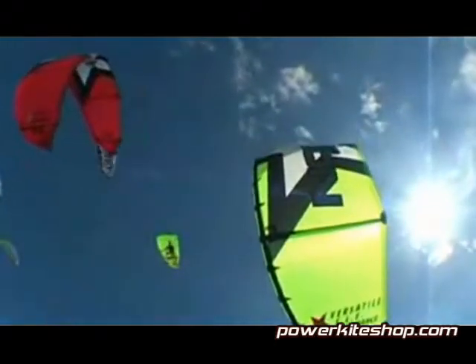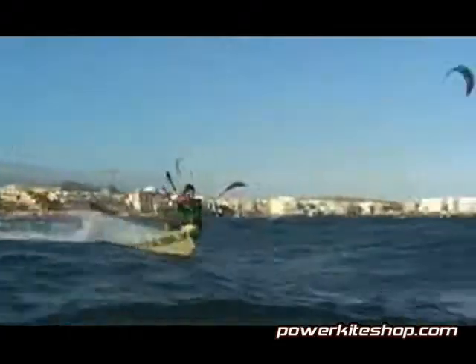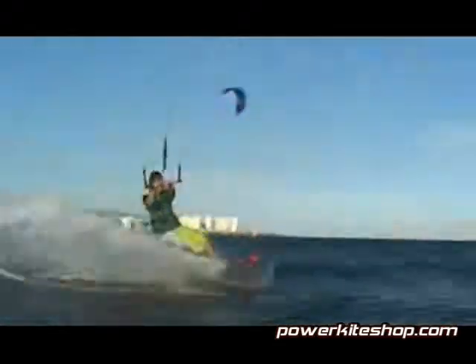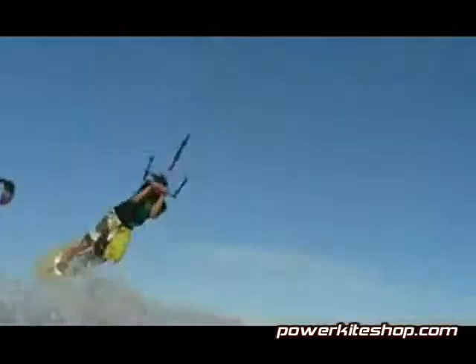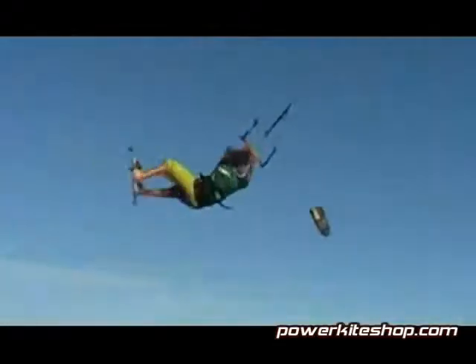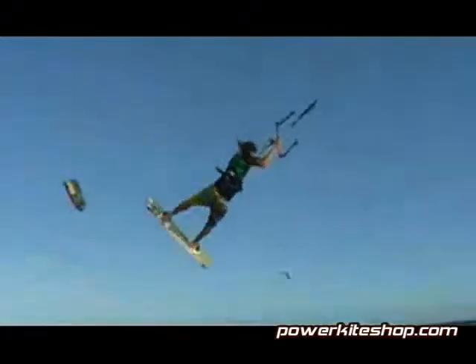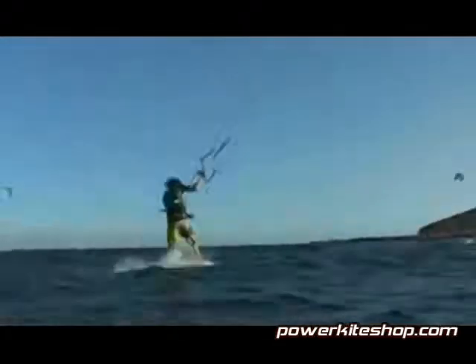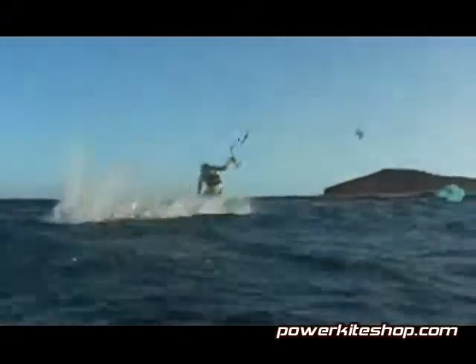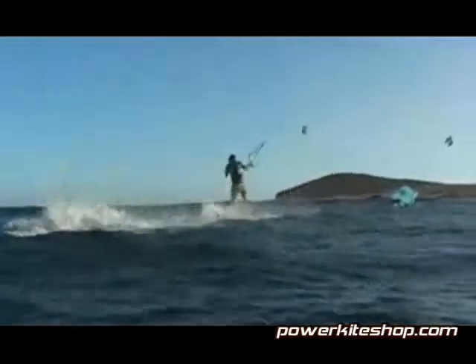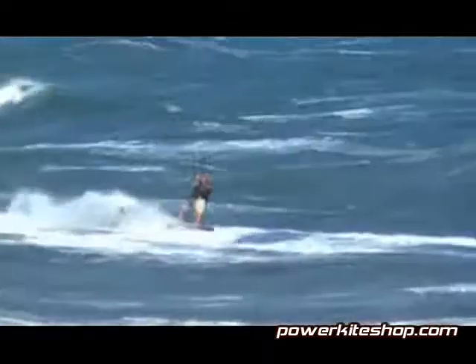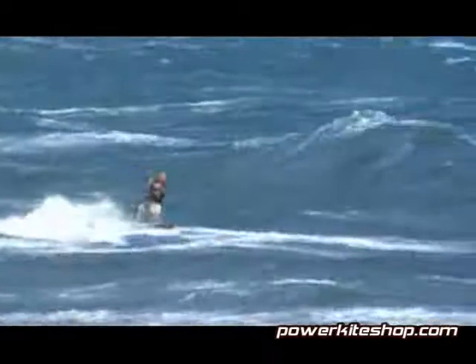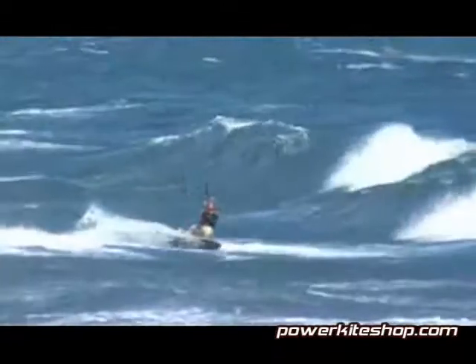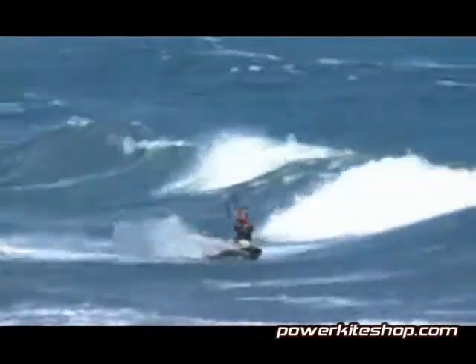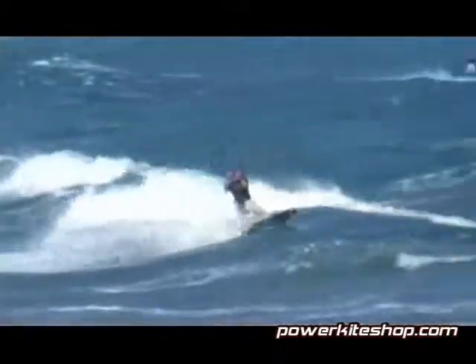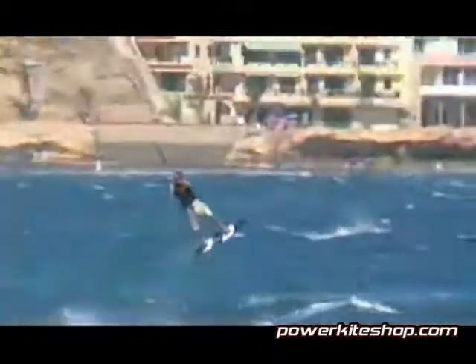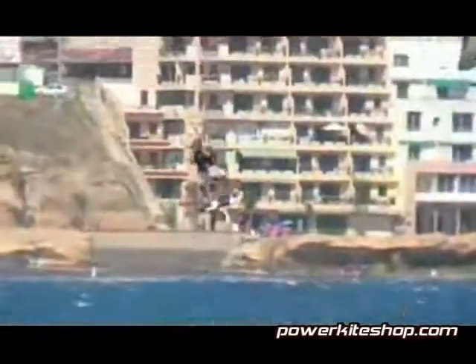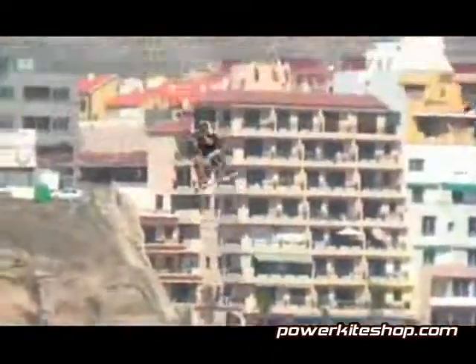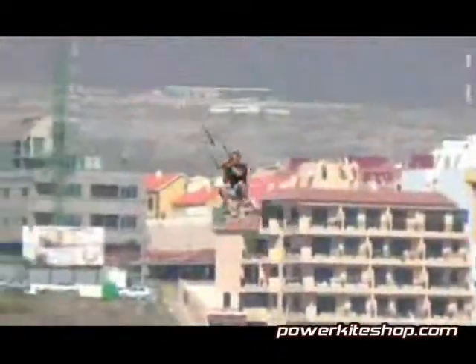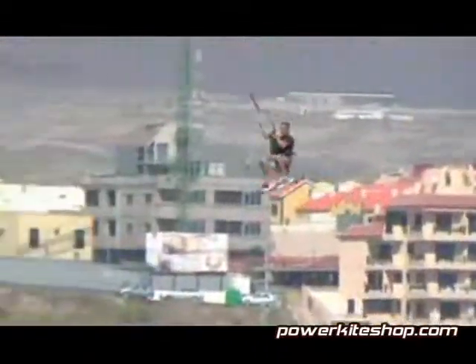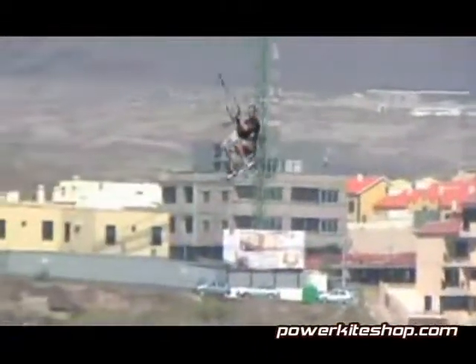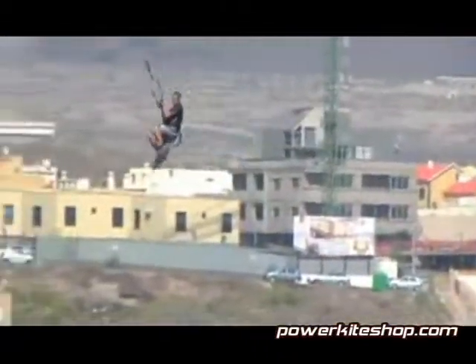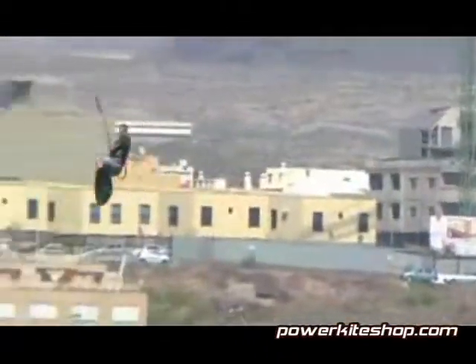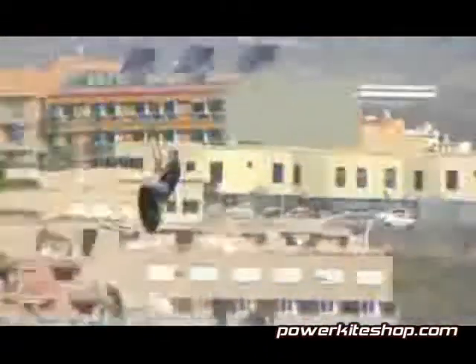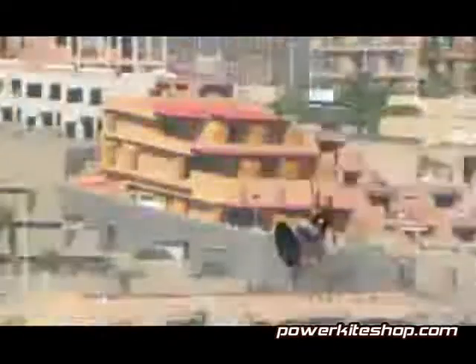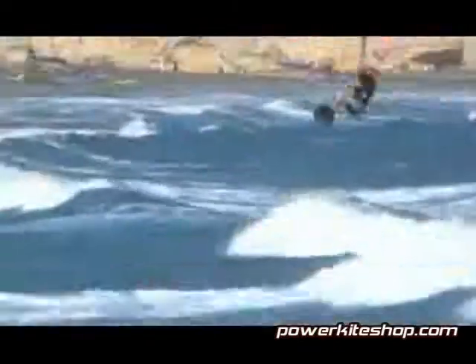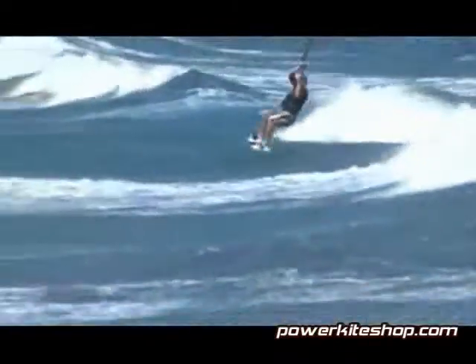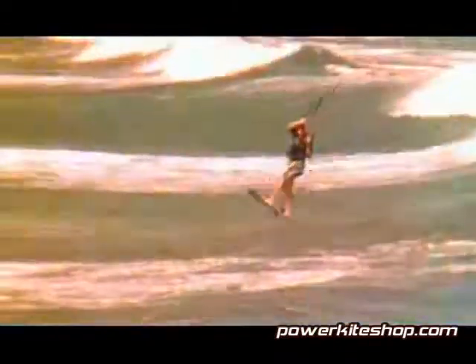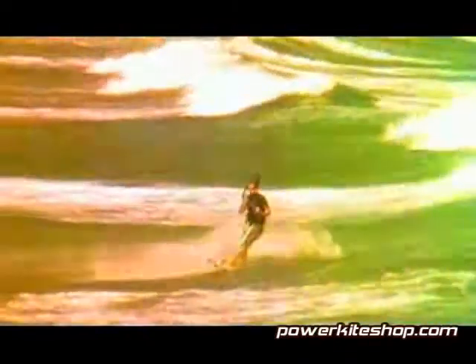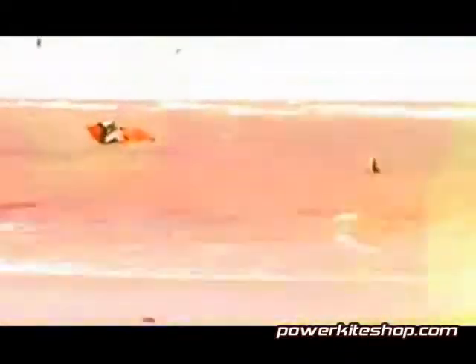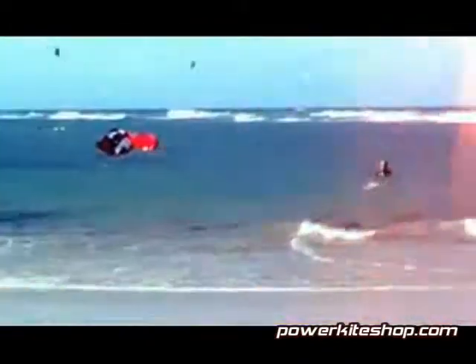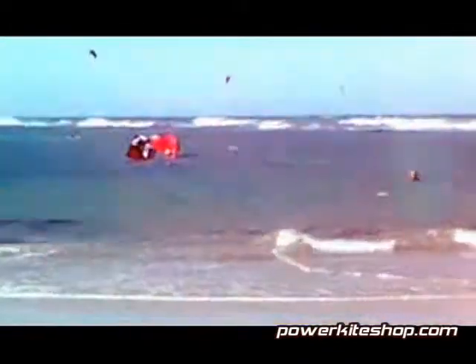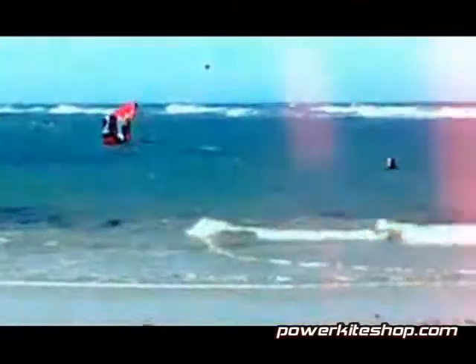The 555 has light bar pressure due to no pulleys, huge lift and hang time, fast pivotal turning, and super easy relaunch.